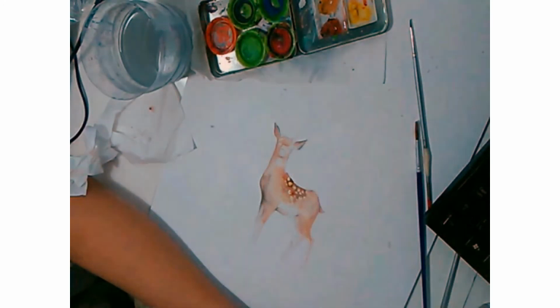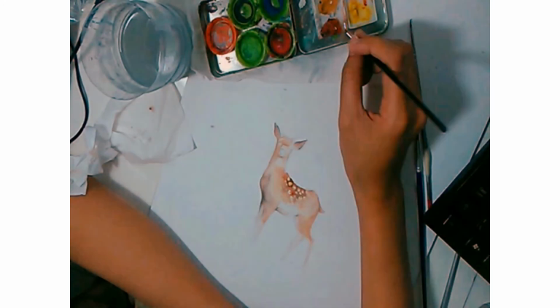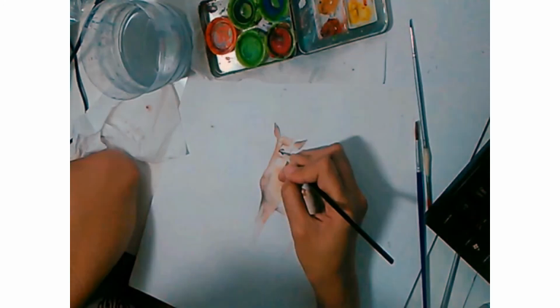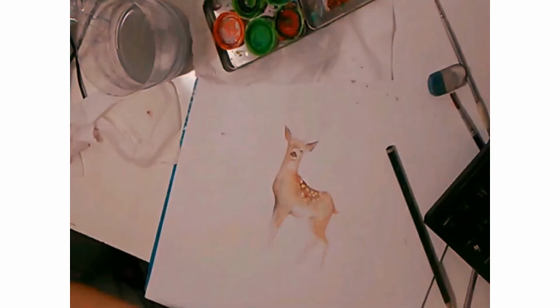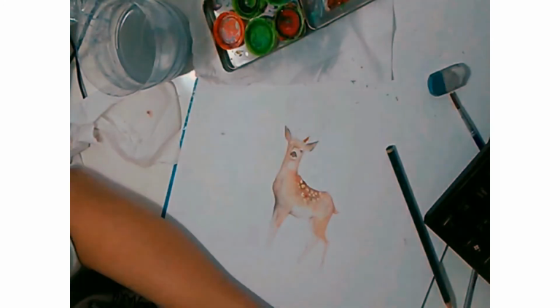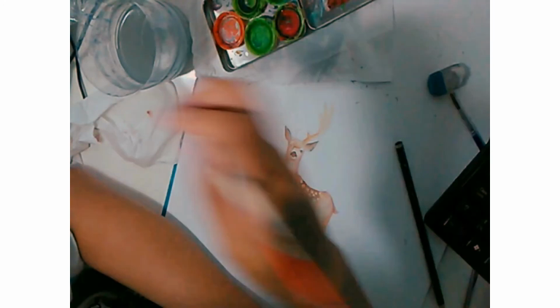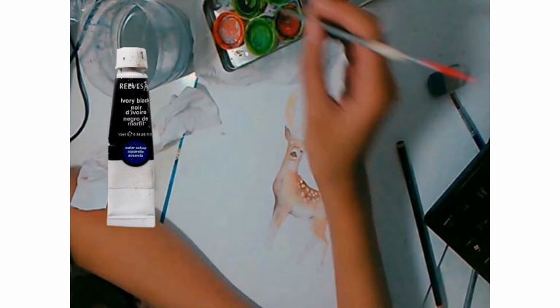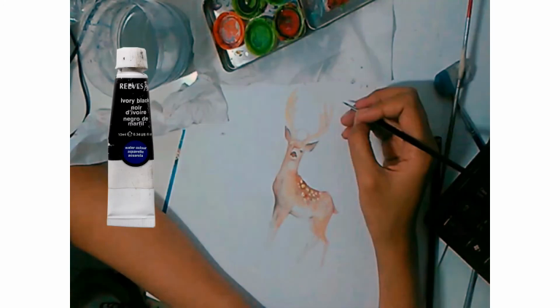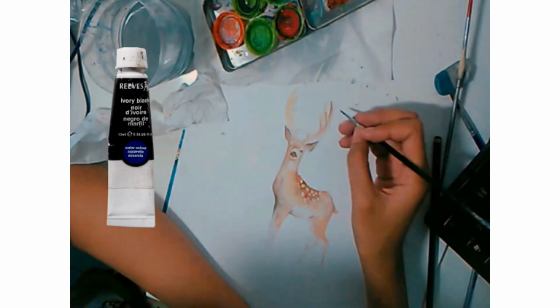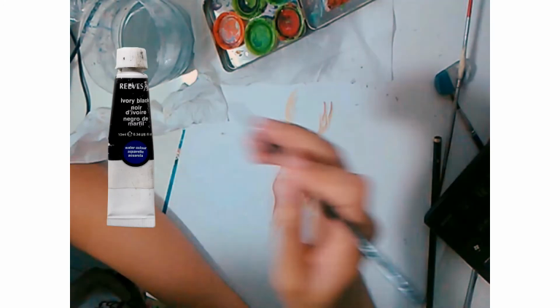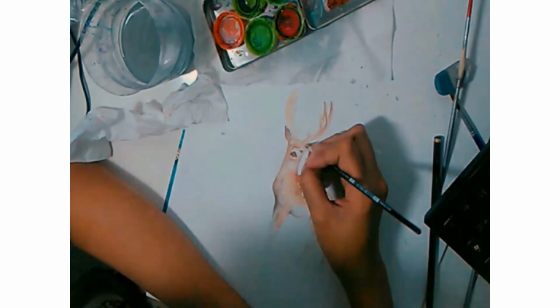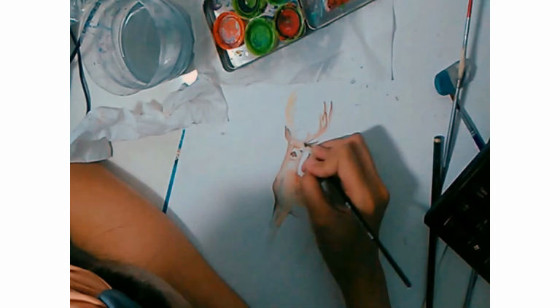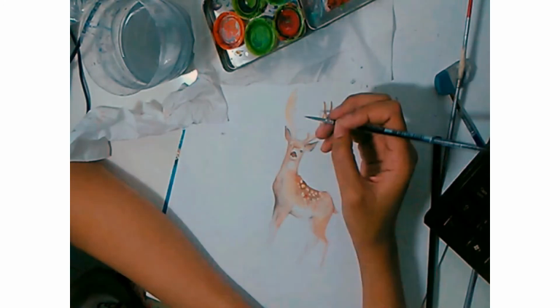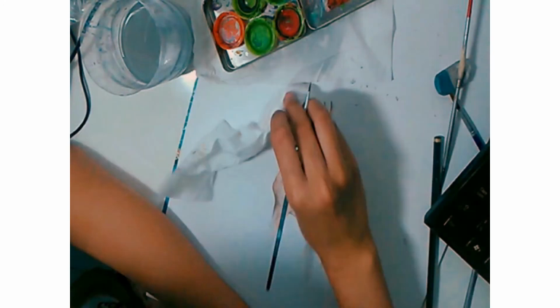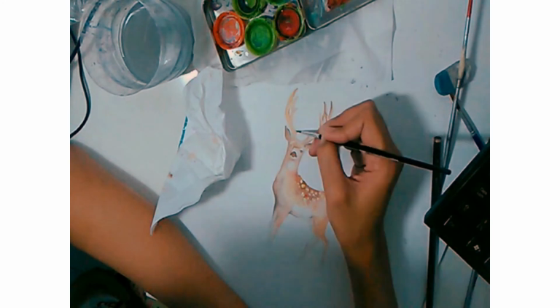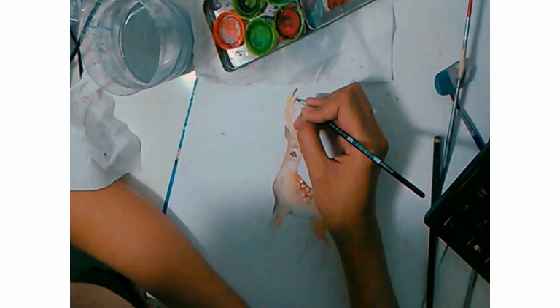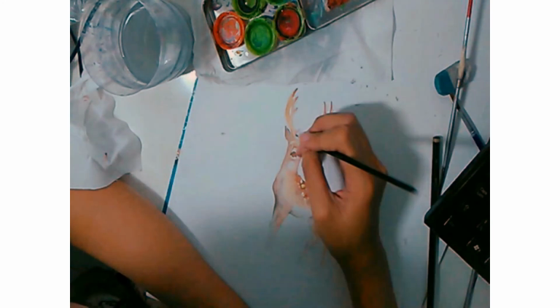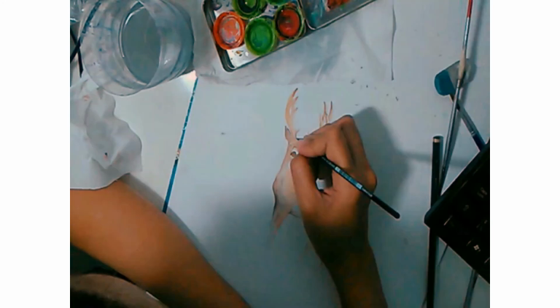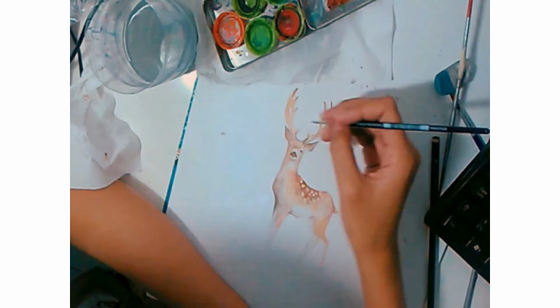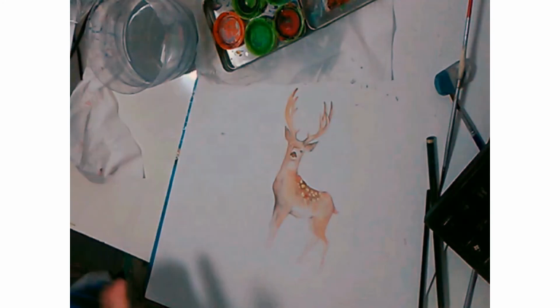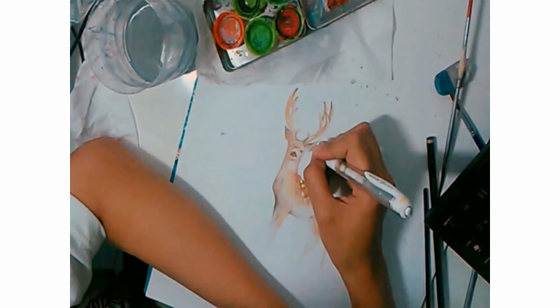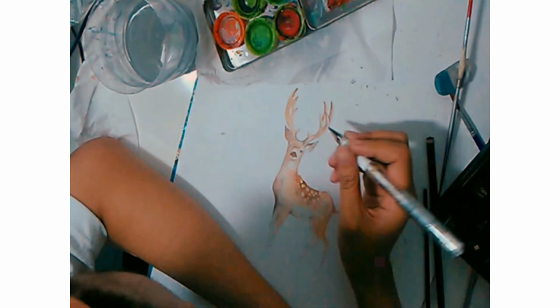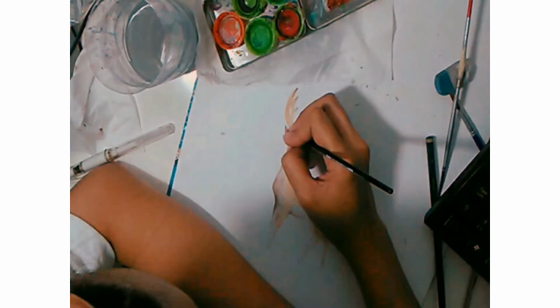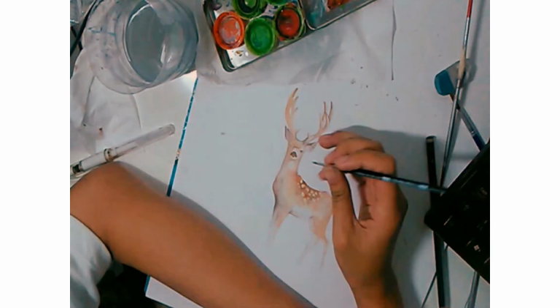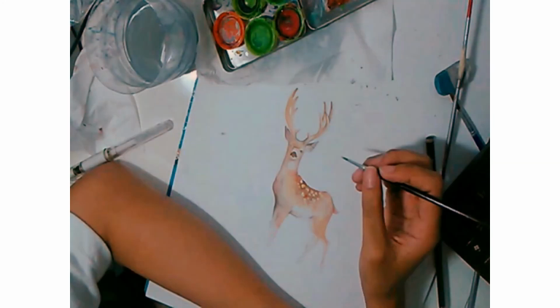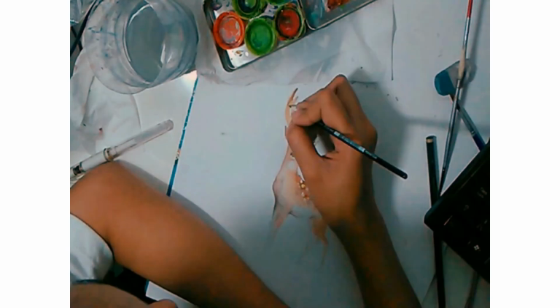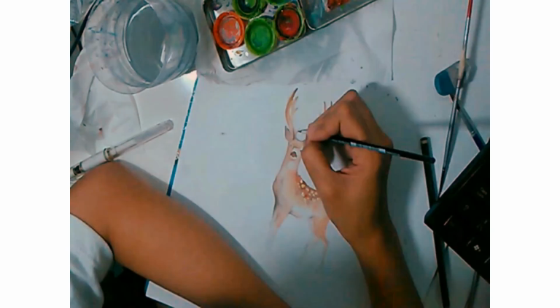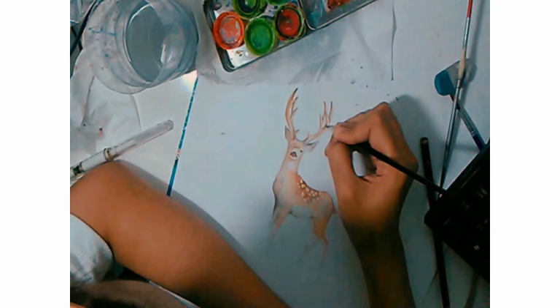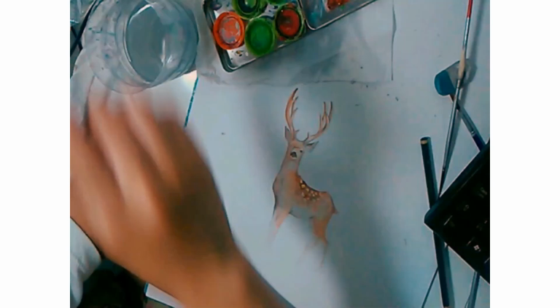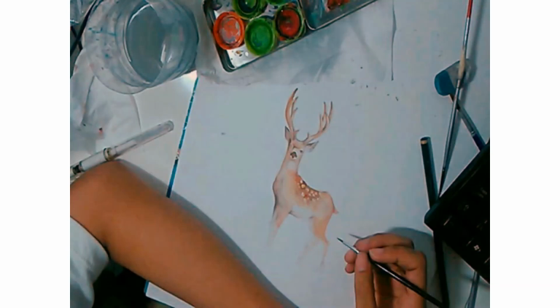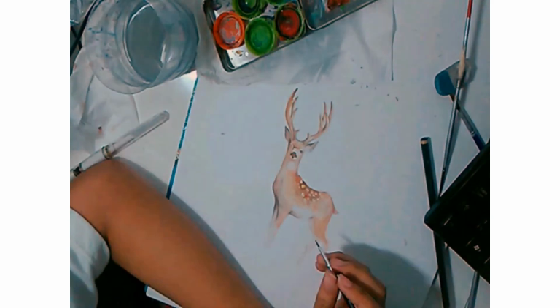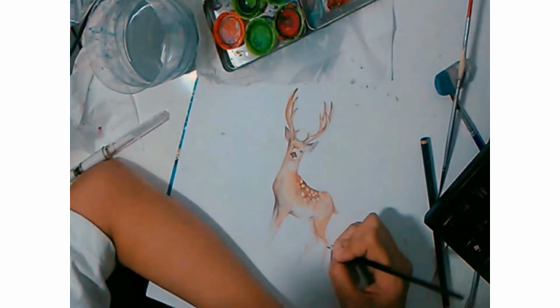For the shadow I use Ivory Black from Refresco. It's also used to make the lines on the body, eyes, and nose to complete the painting with the details.